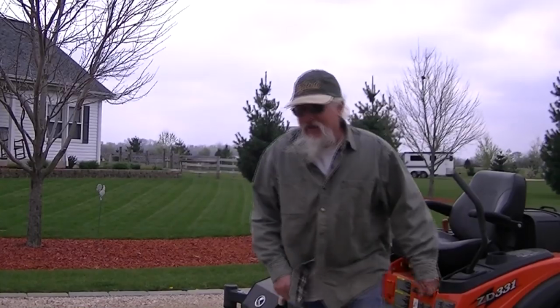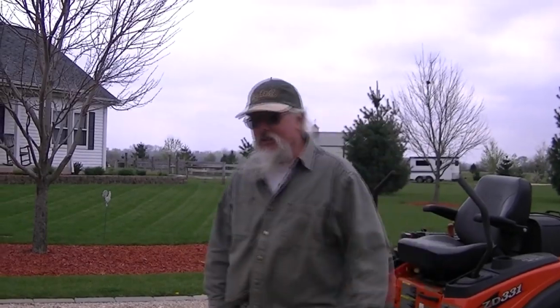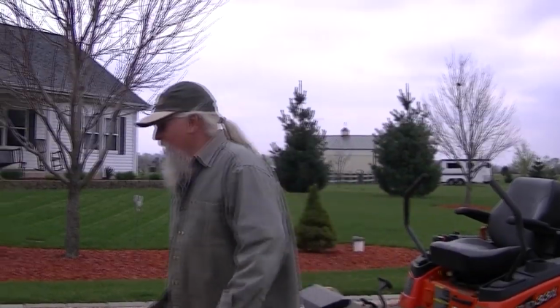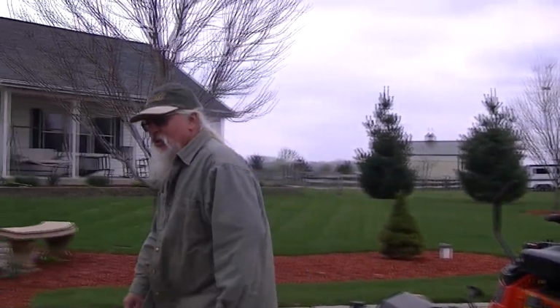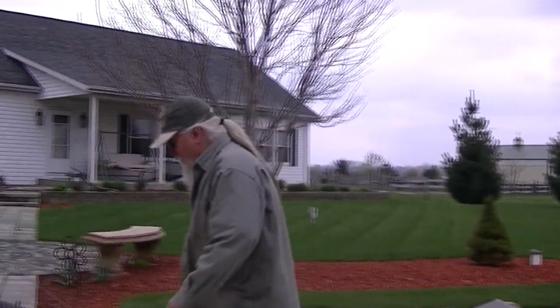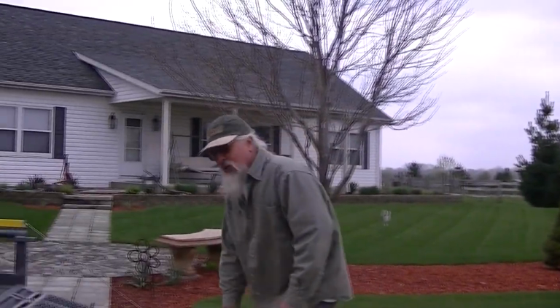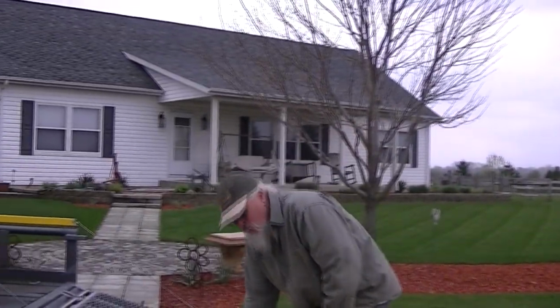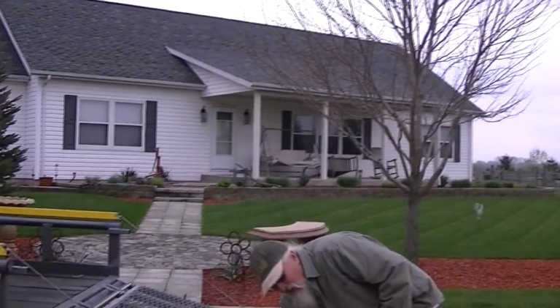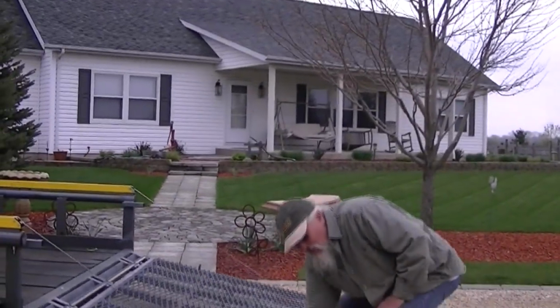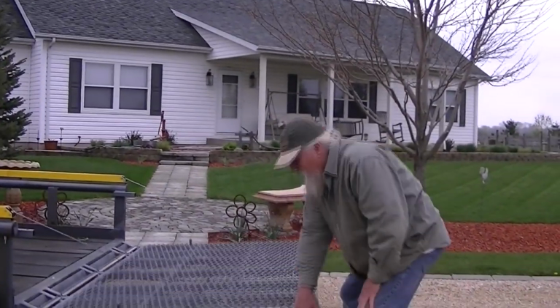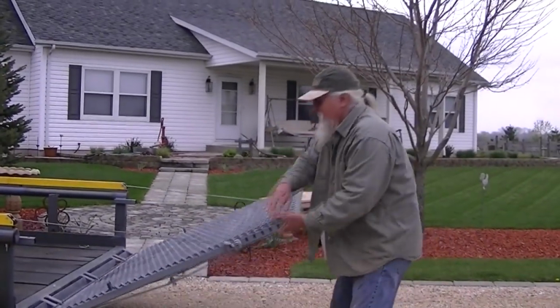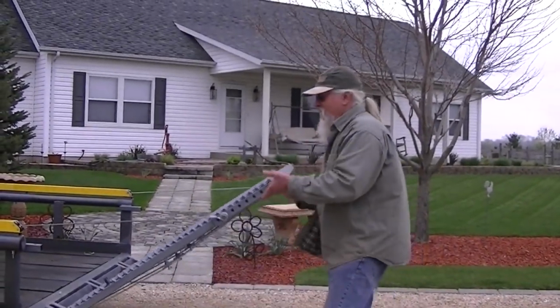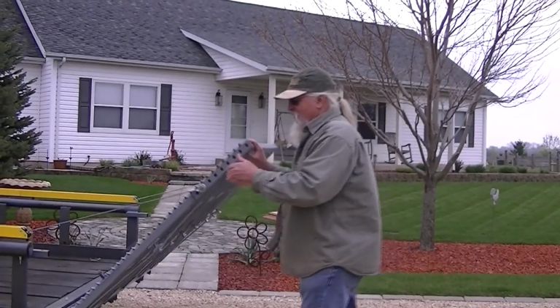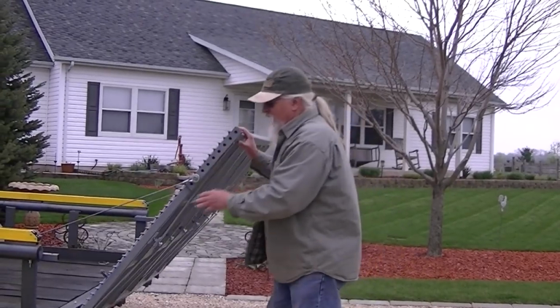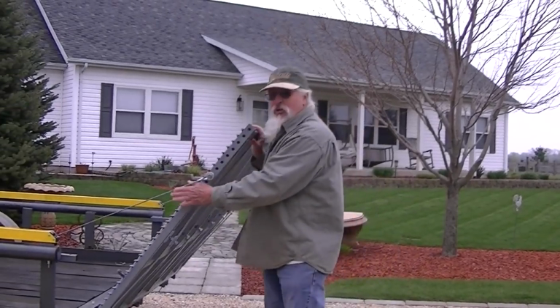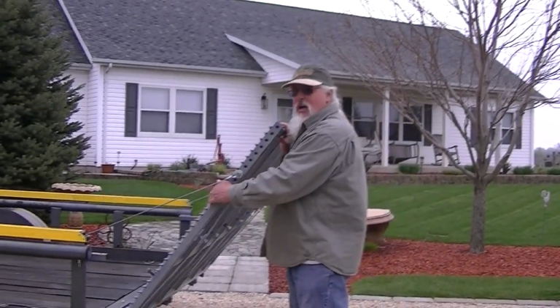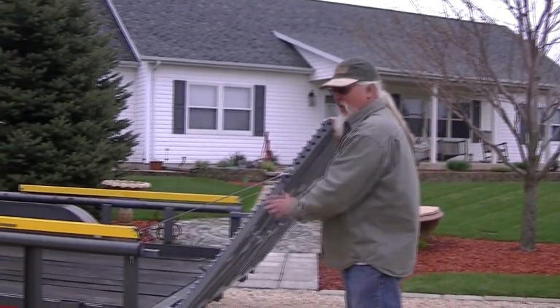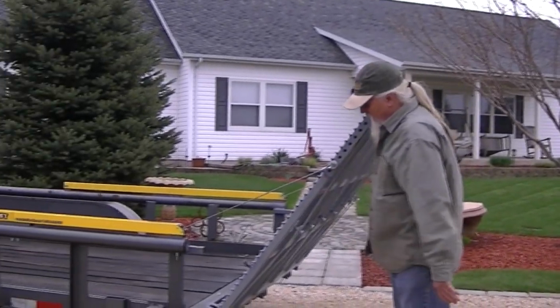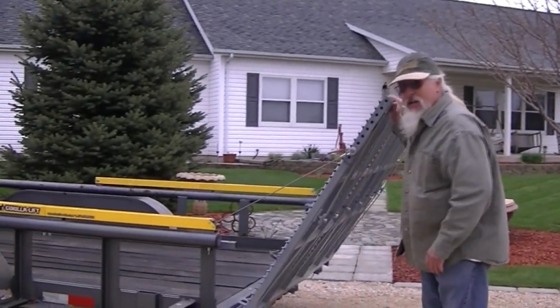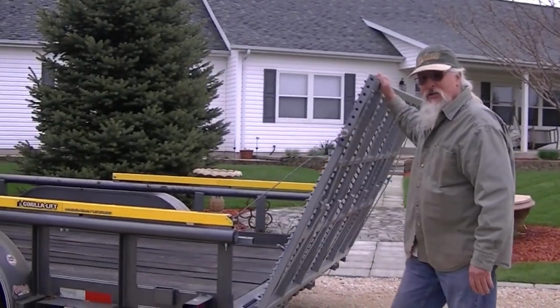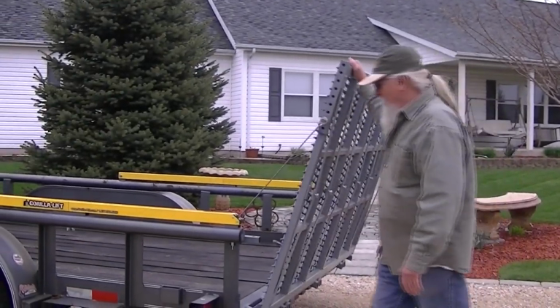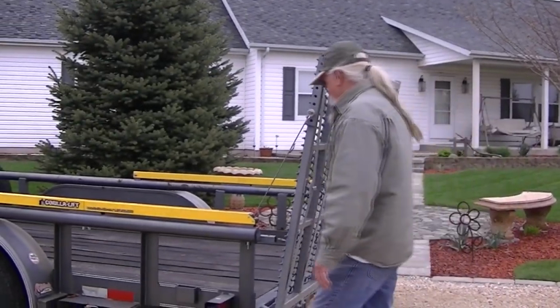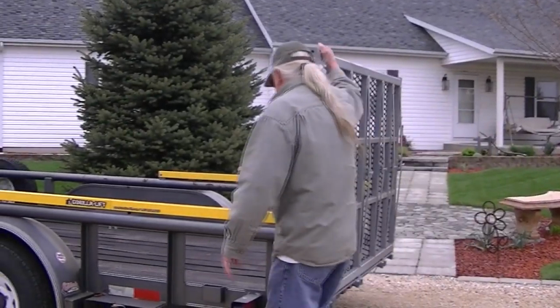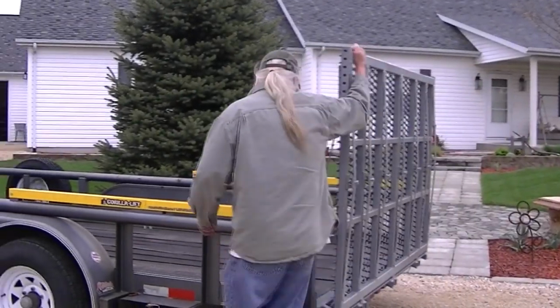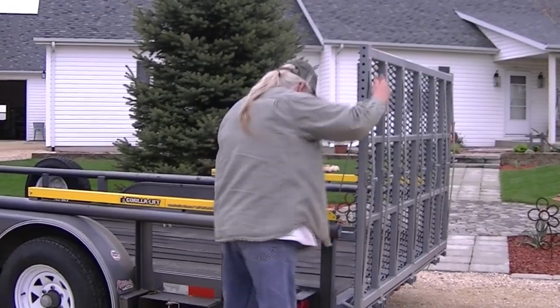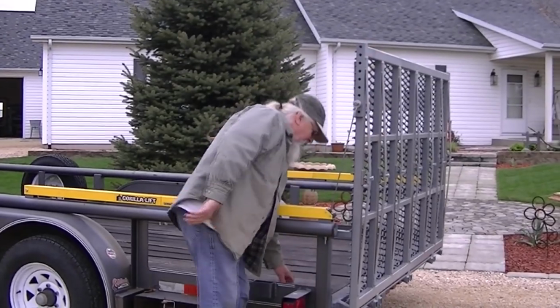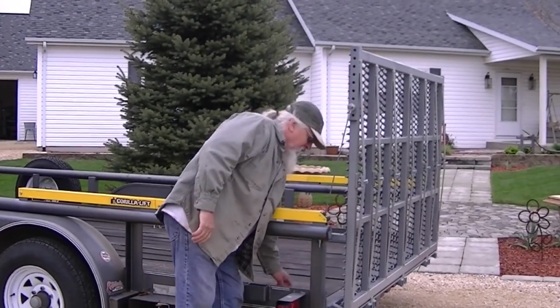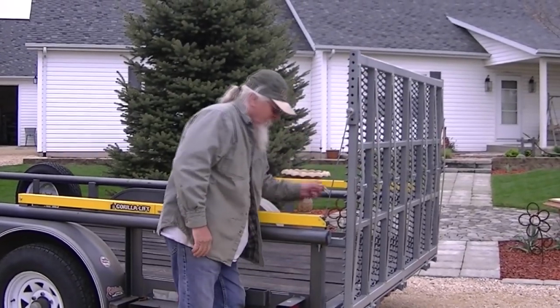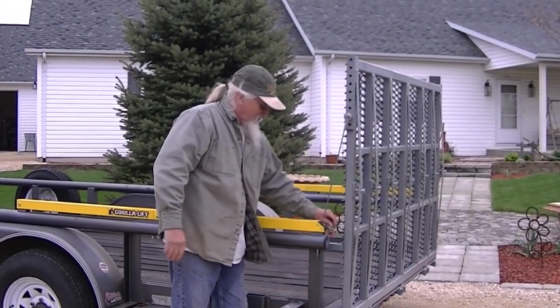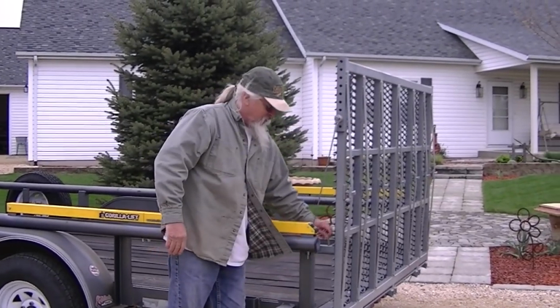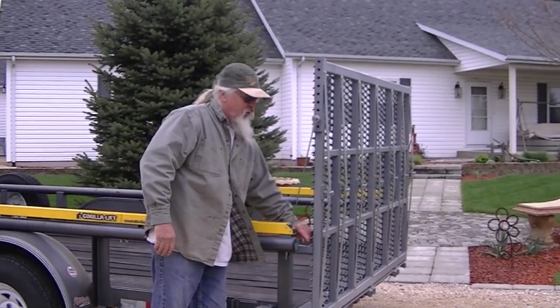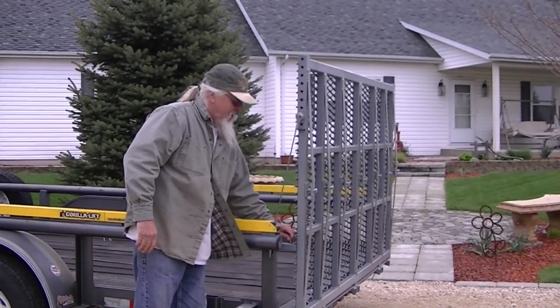They said it's a lot easier than dealing with those doggone ramps all the time. It's really heavy duty deck grading — it can hold up many years. Put my pins in there to hold them in place.